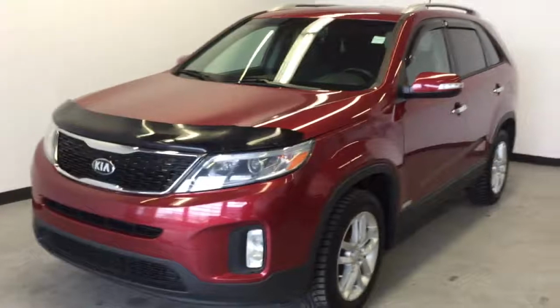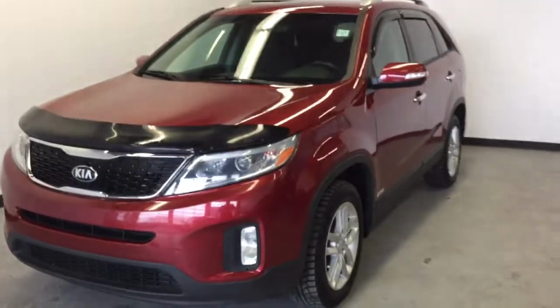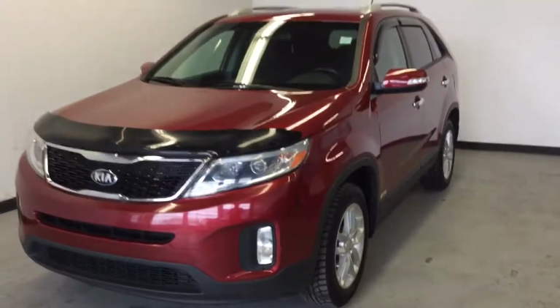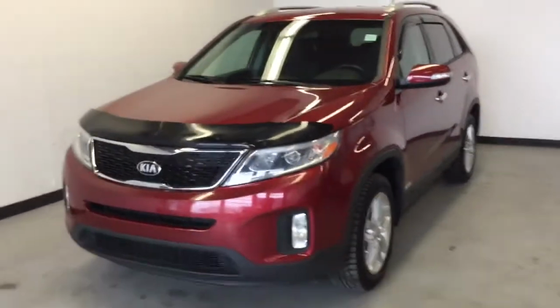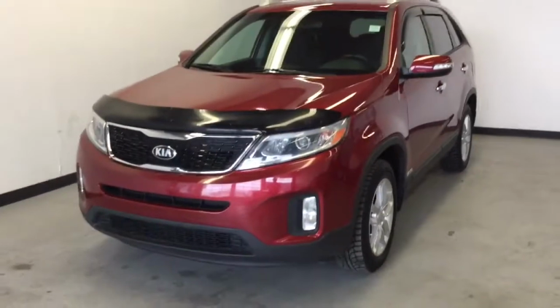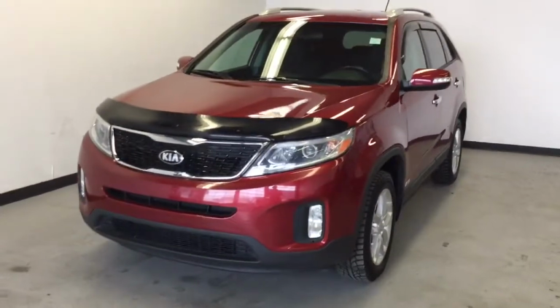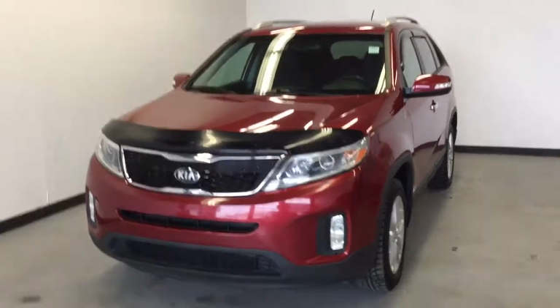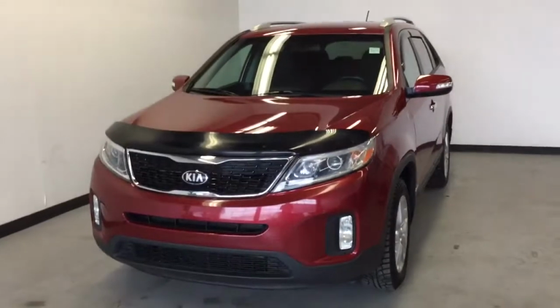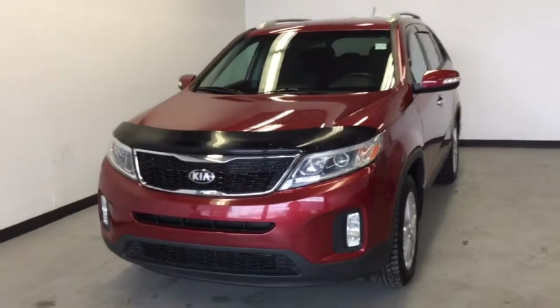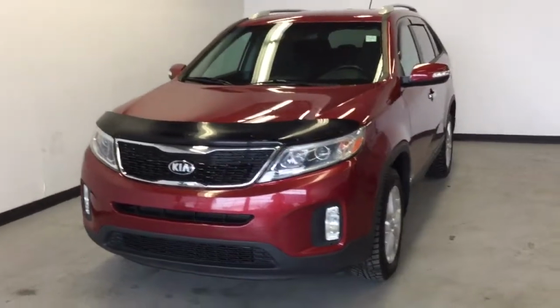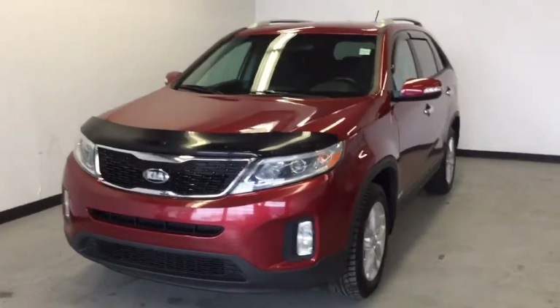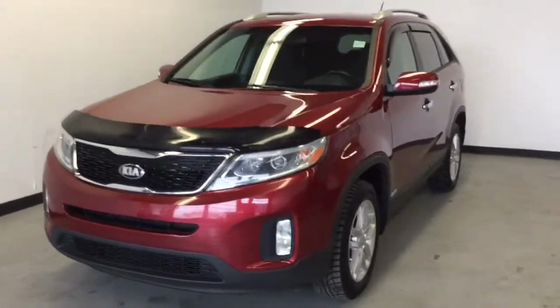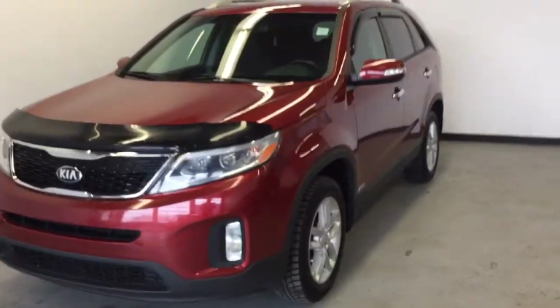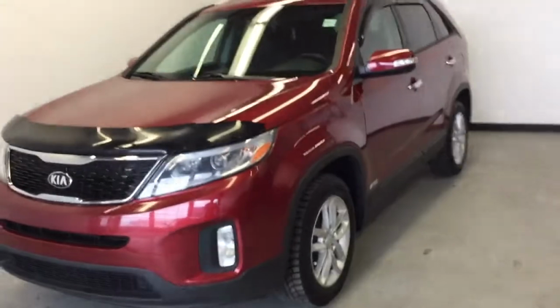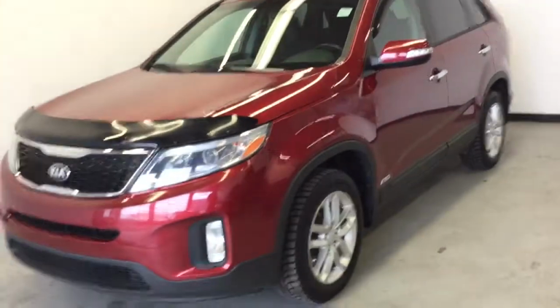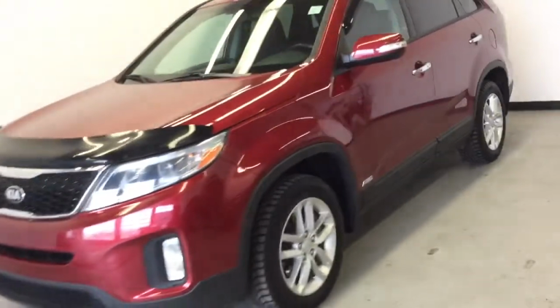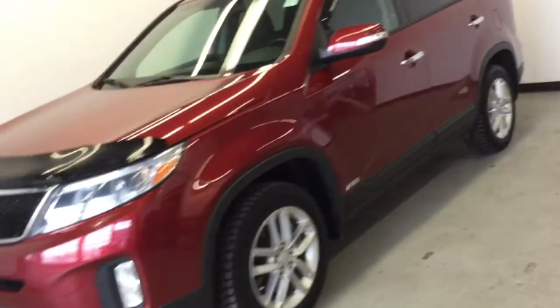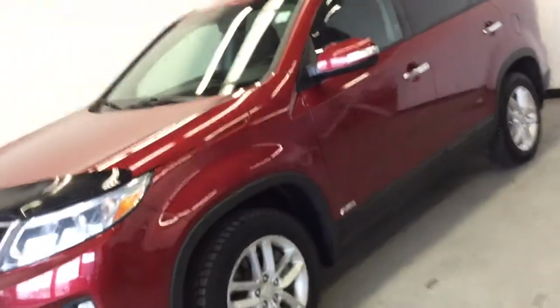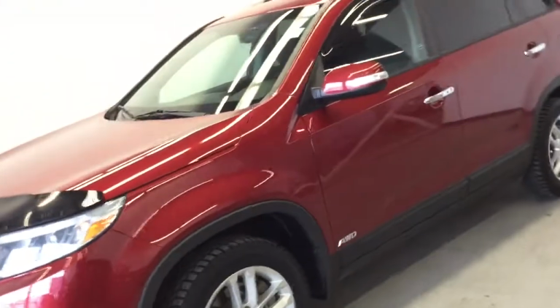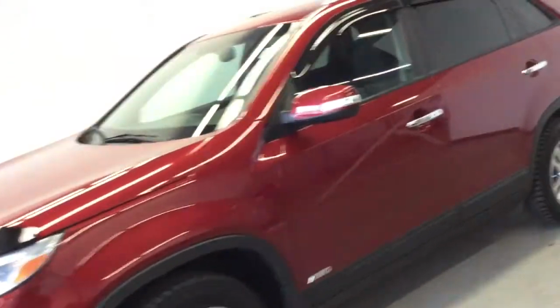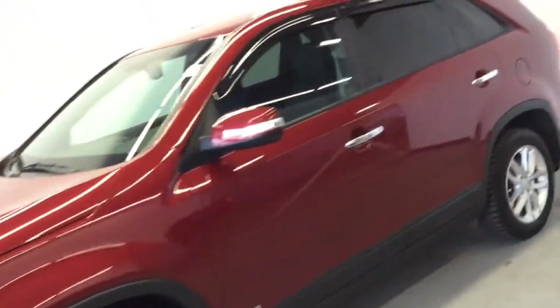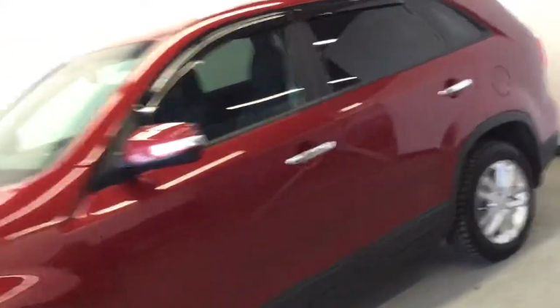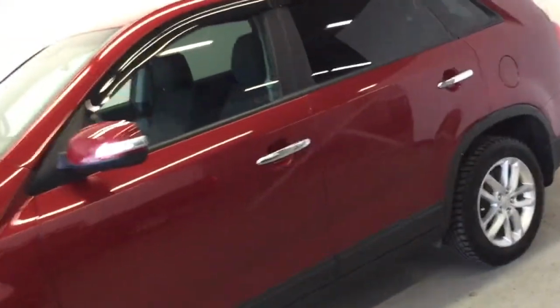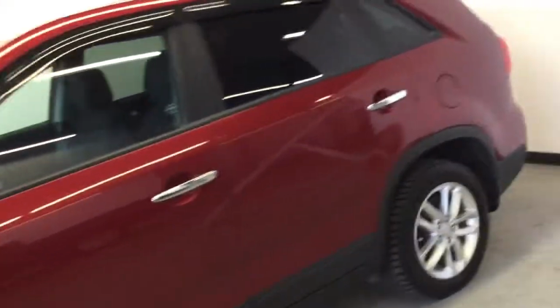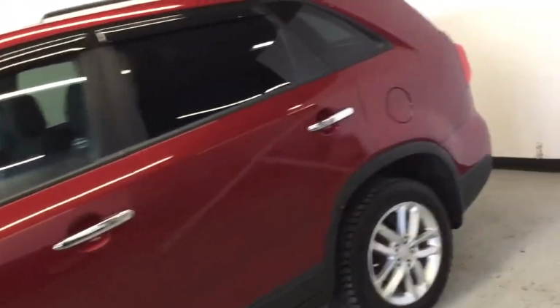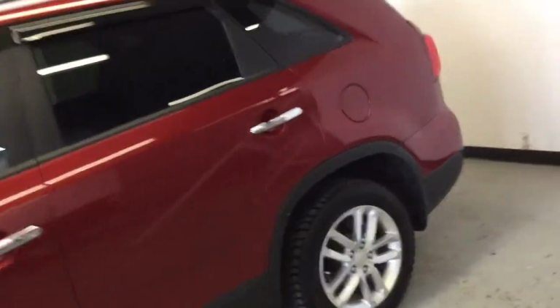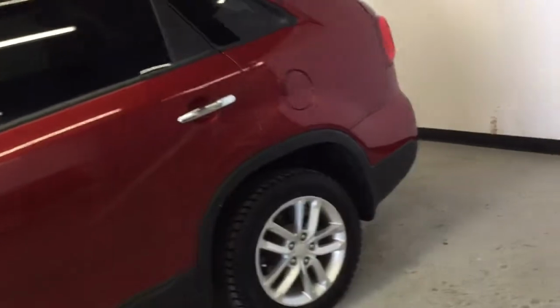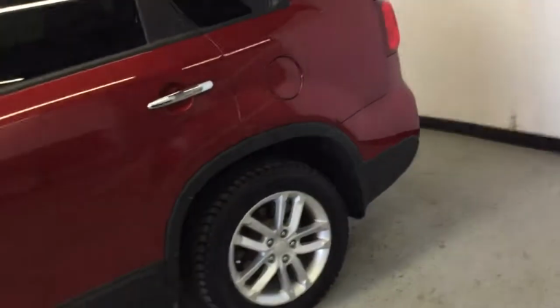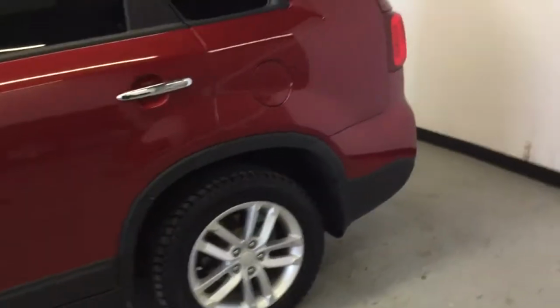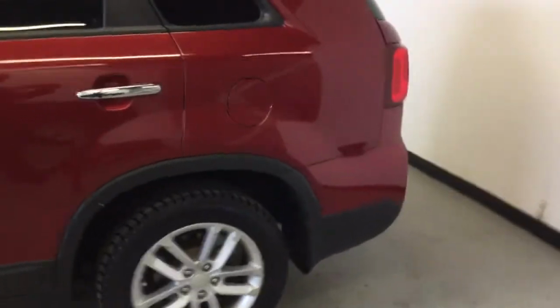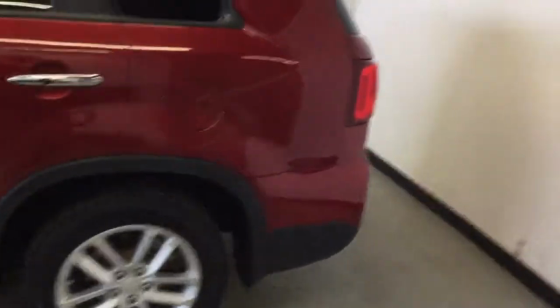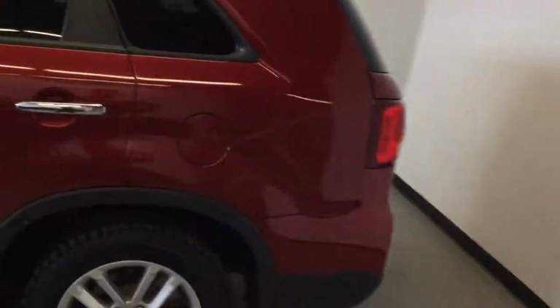This is a 2015 Kia Sorento LX with just over 77,000 clicks on the odometer. It's got a 3.3 litre V6 engine and lots of features to go over as well.